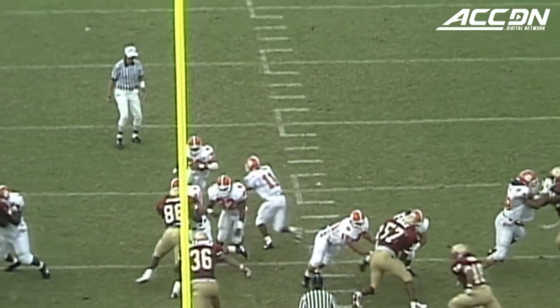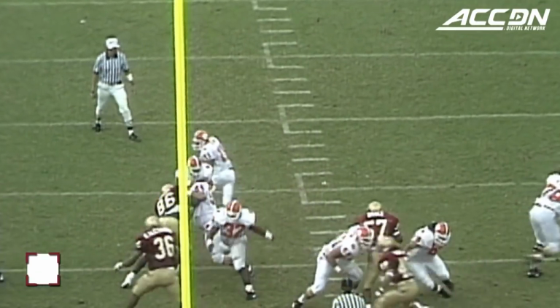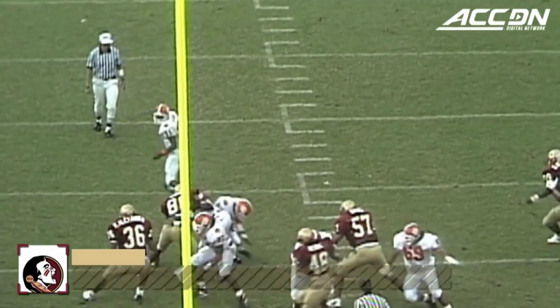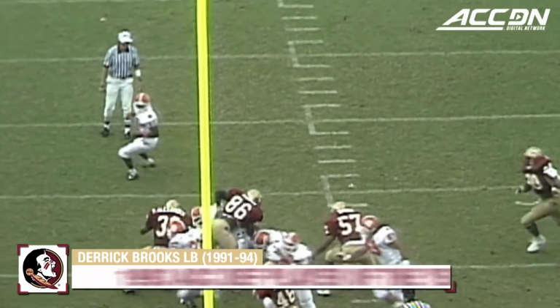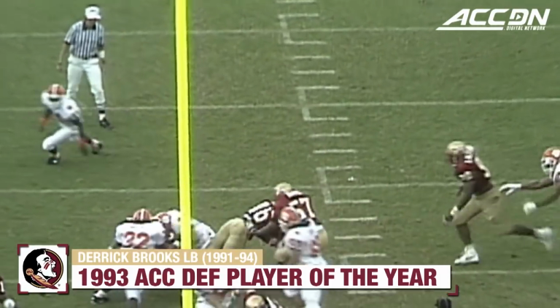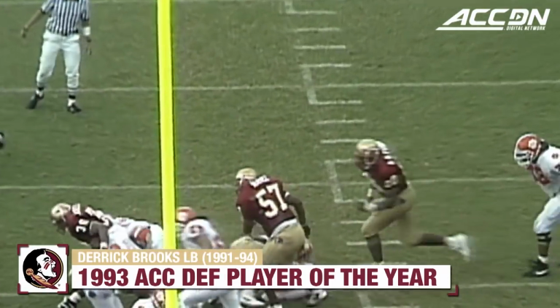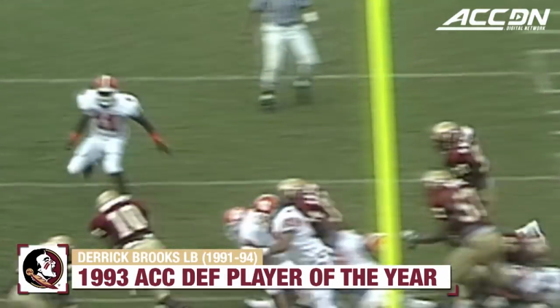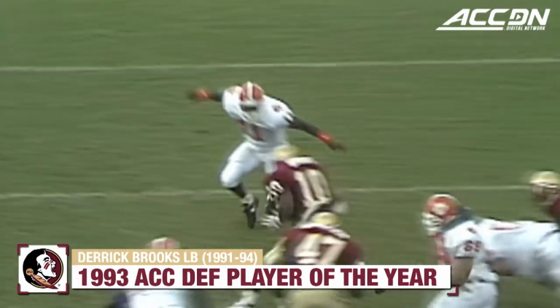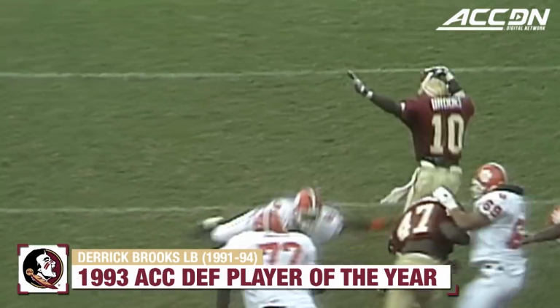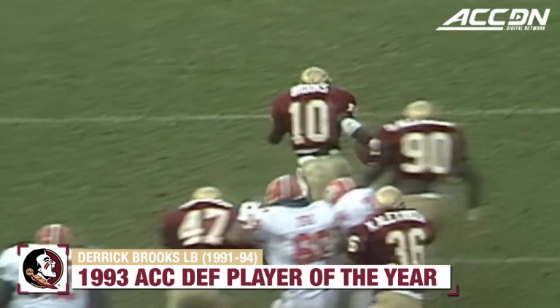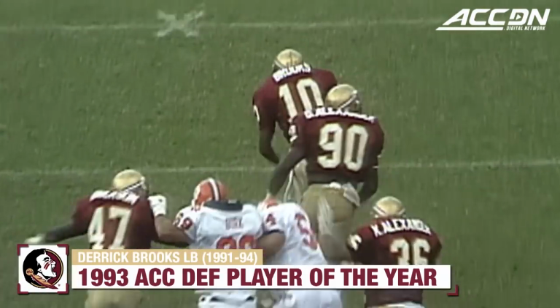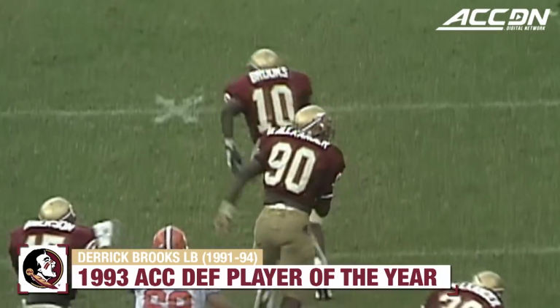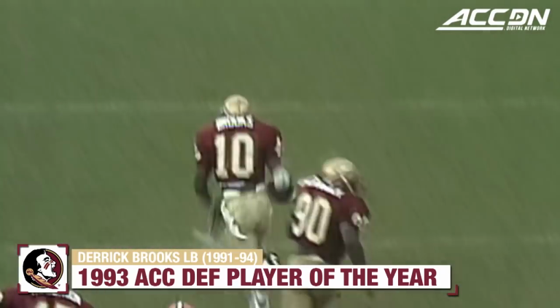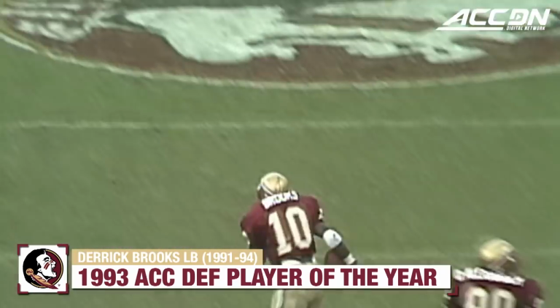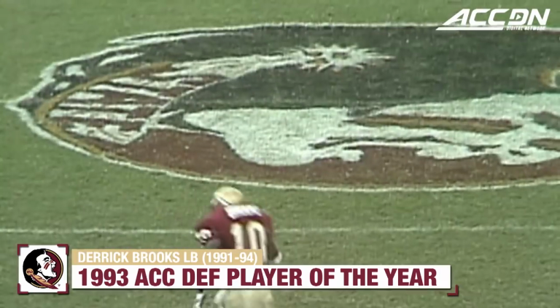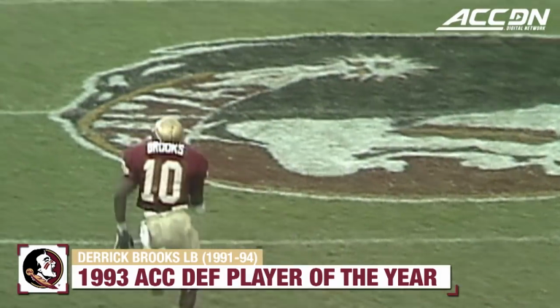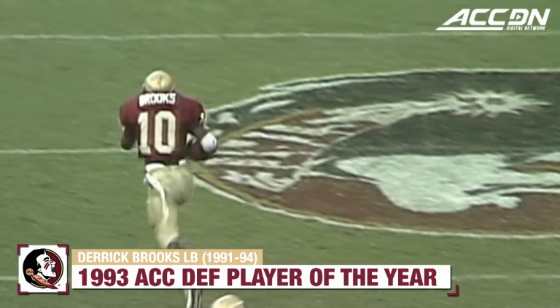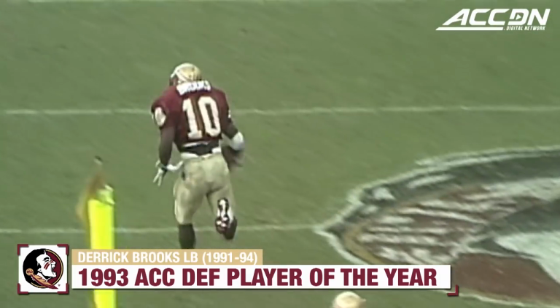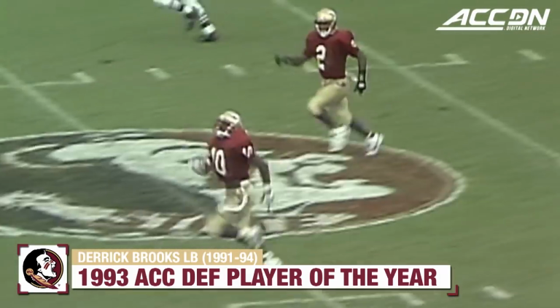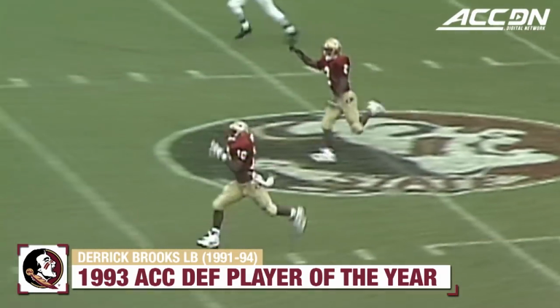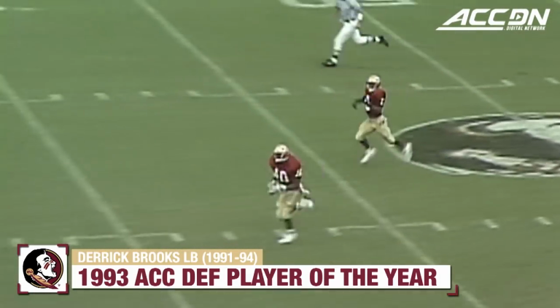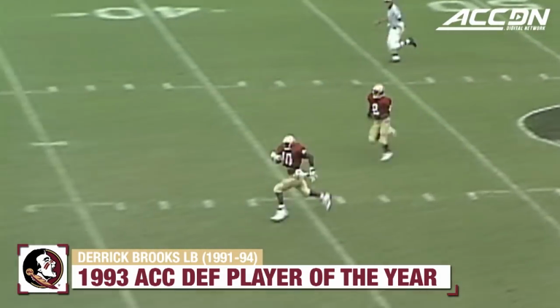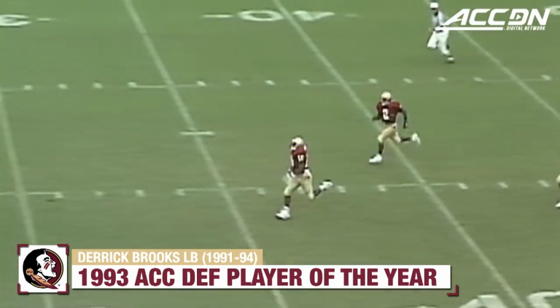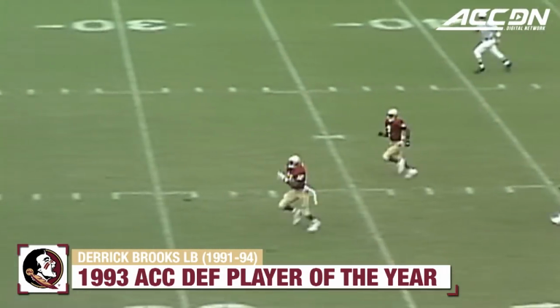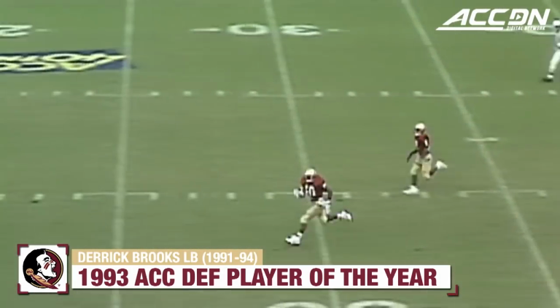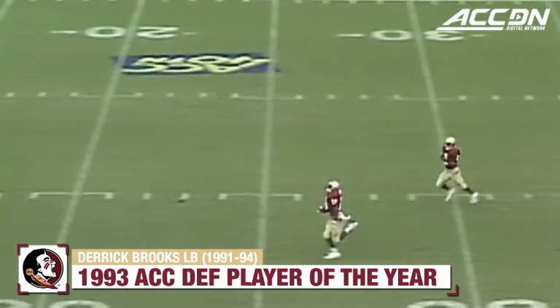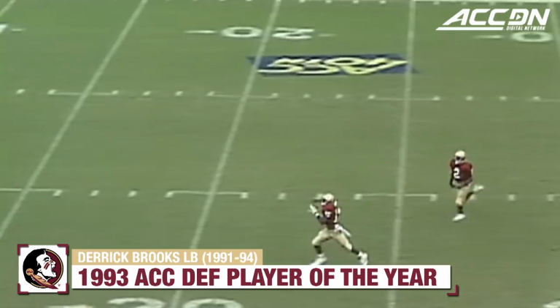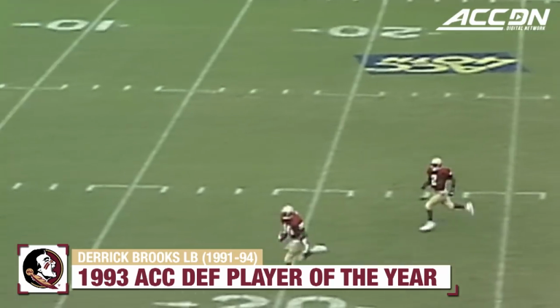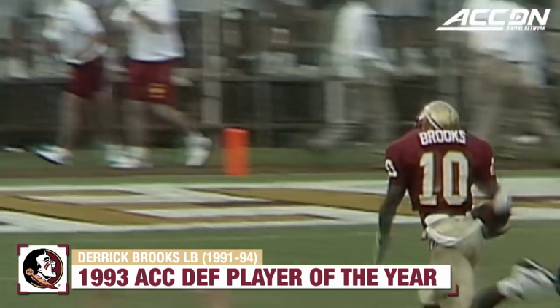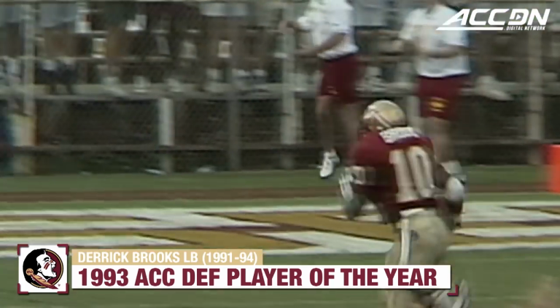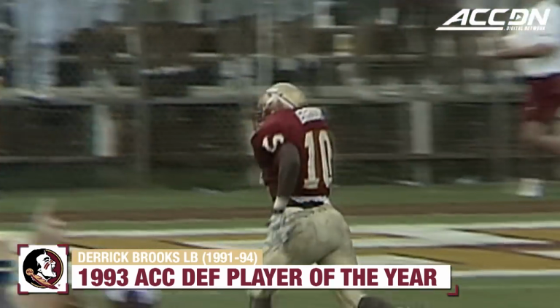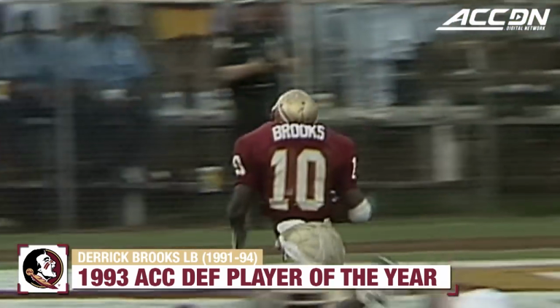Green jerseys out there for Clemson. Drops the ball — picked up! He's on his way. Forget it — Derrick Brooks will not be caught. Derrick Brooks!